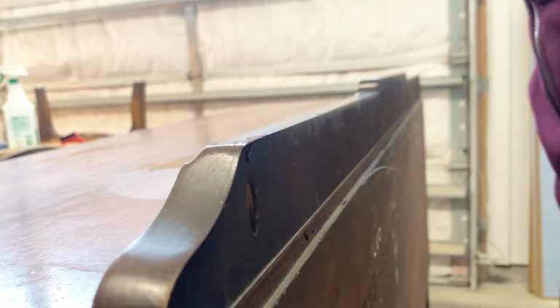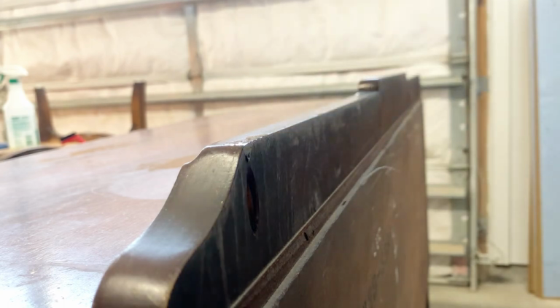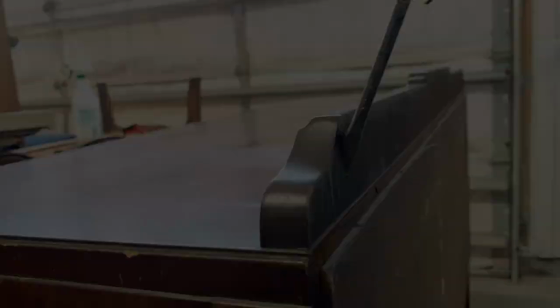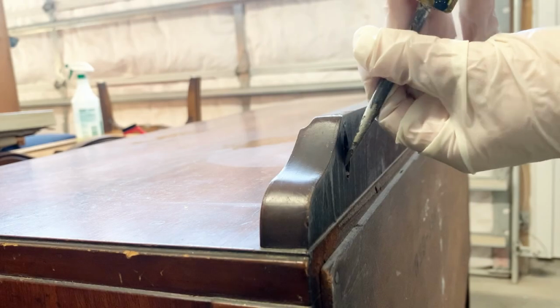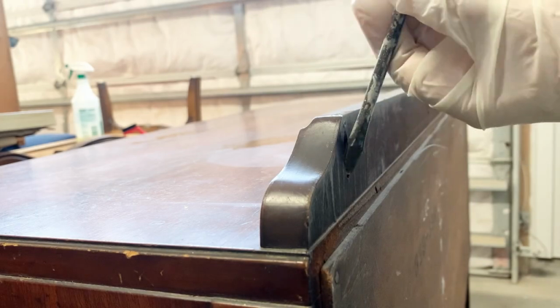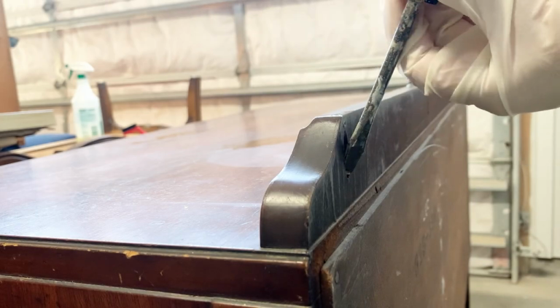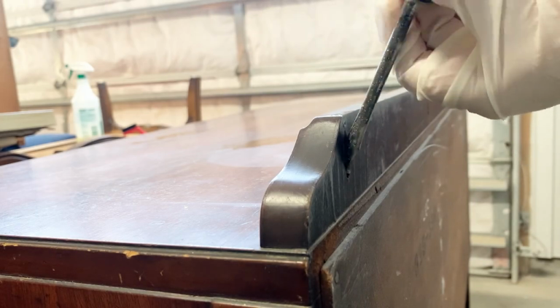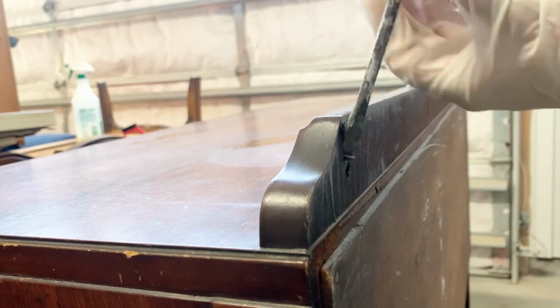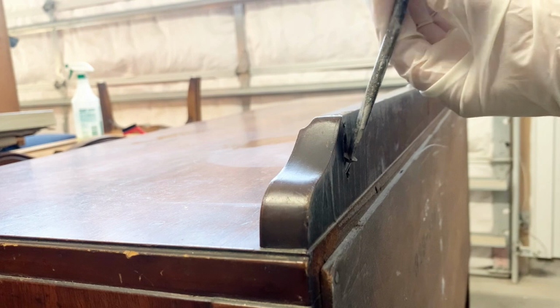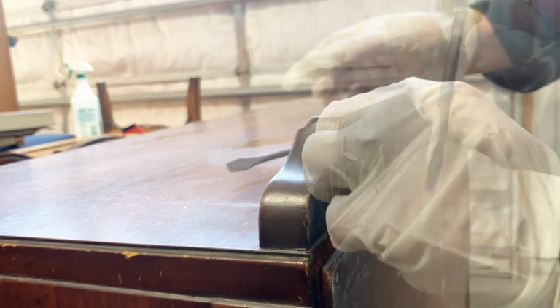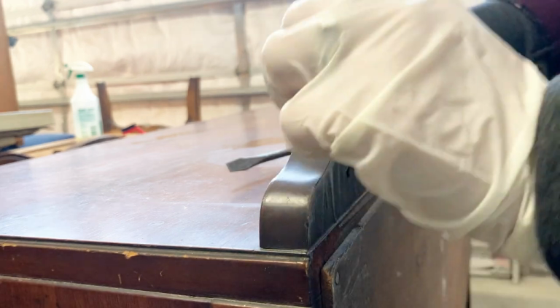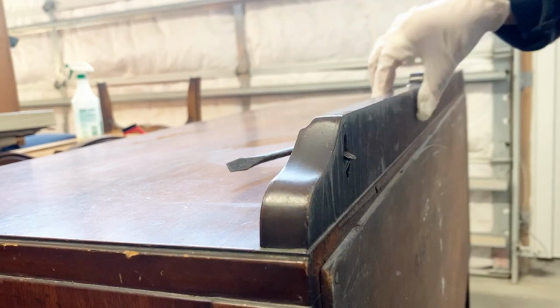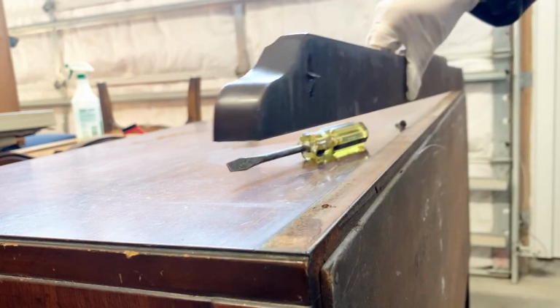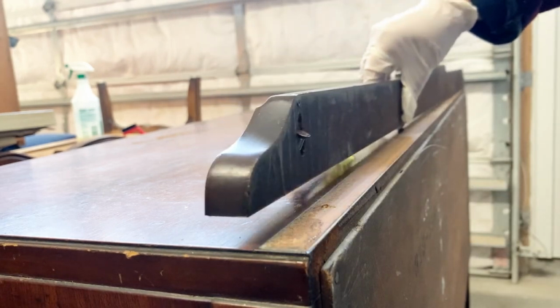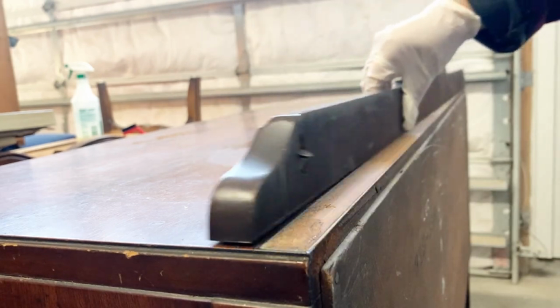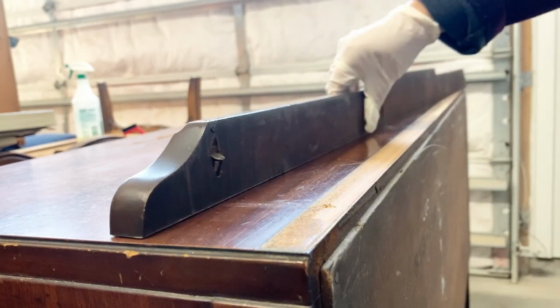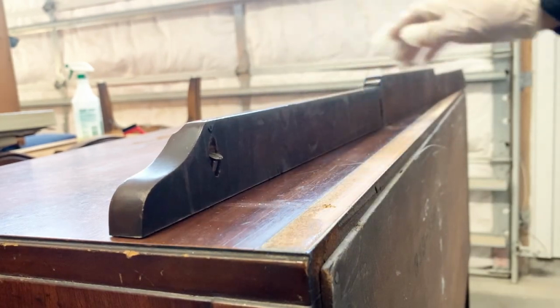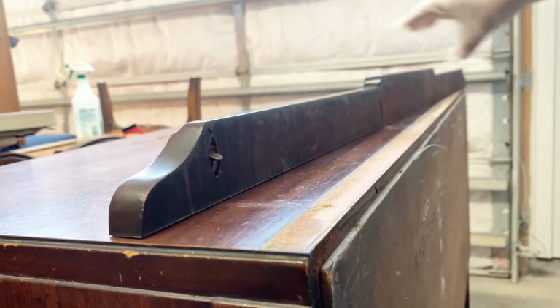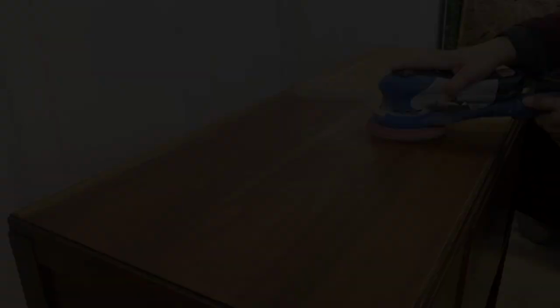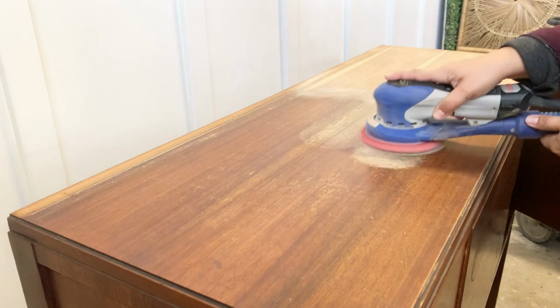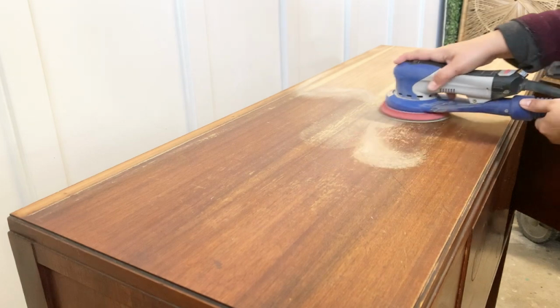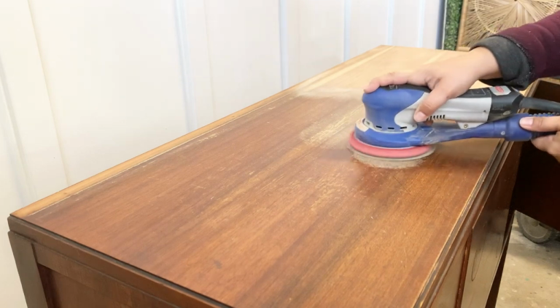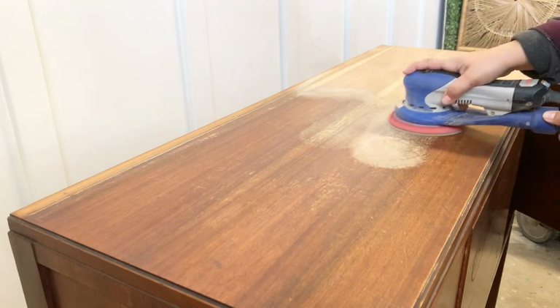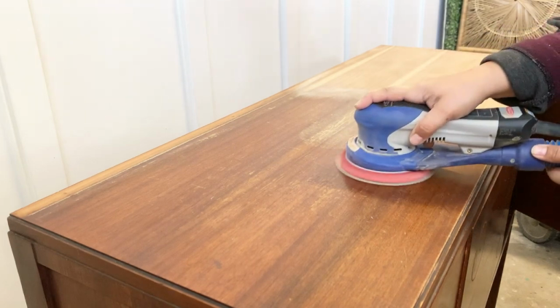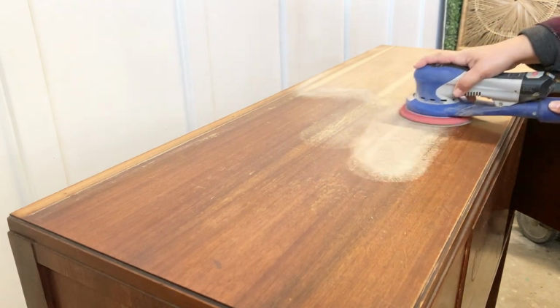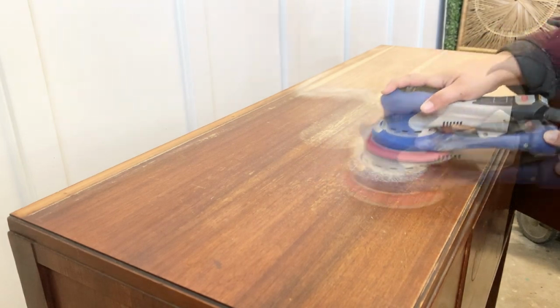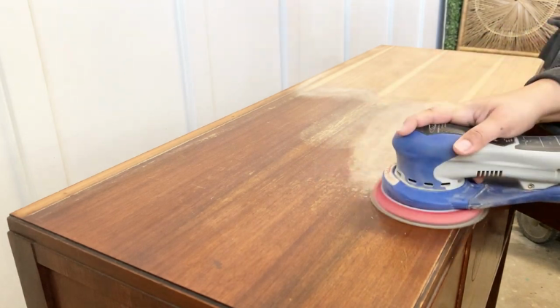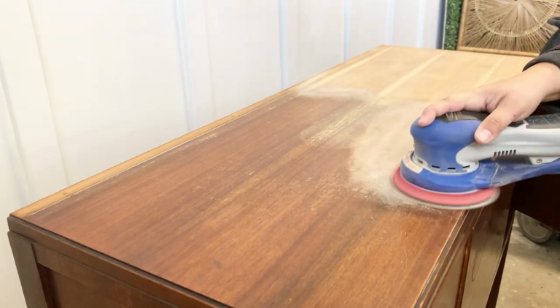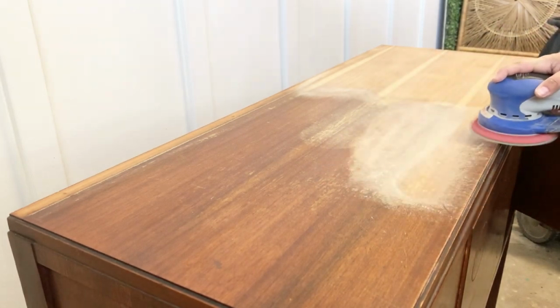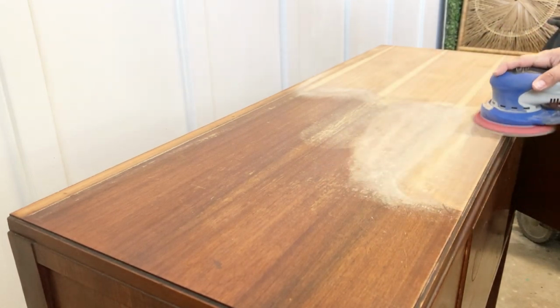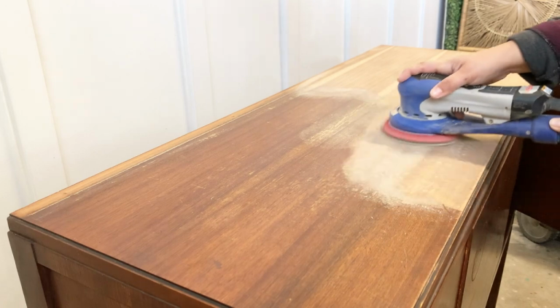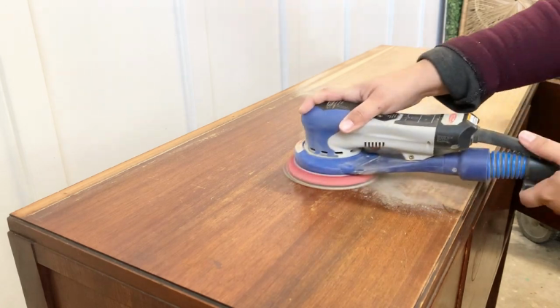I'm detaching the decorative piece on the top. This way I can have better access to both the top of the buffet and this decorative piece so I can sand them both better. And after attaching a 150-grit sanding sheet to my Surf Prep sander, I got to work.